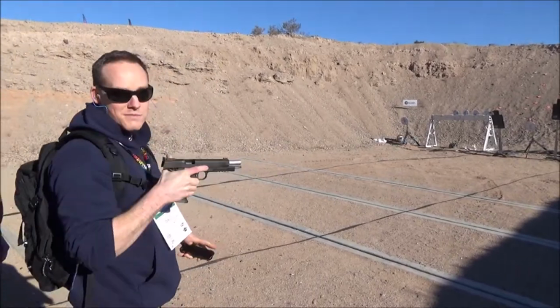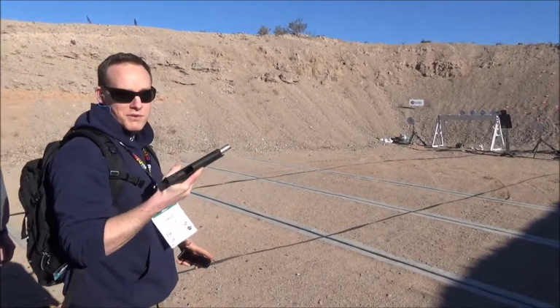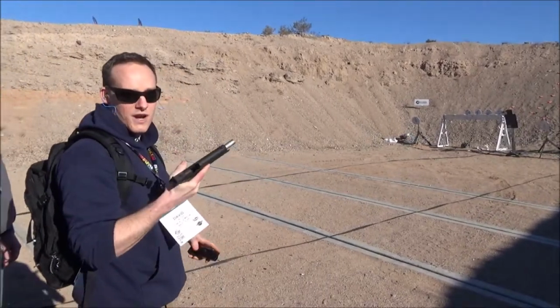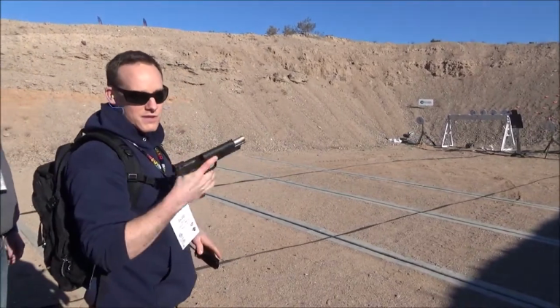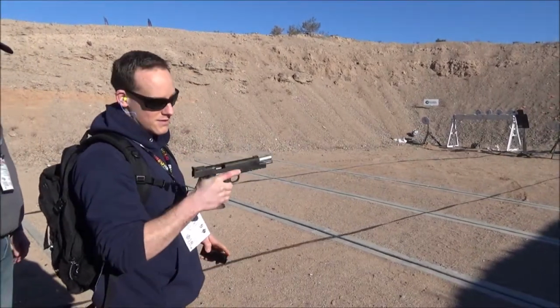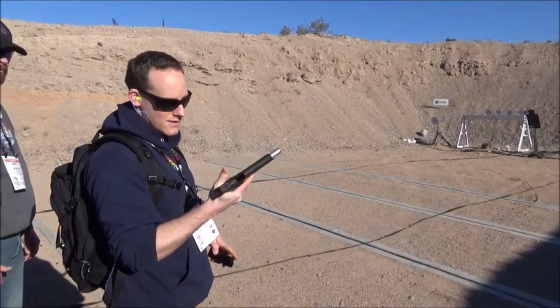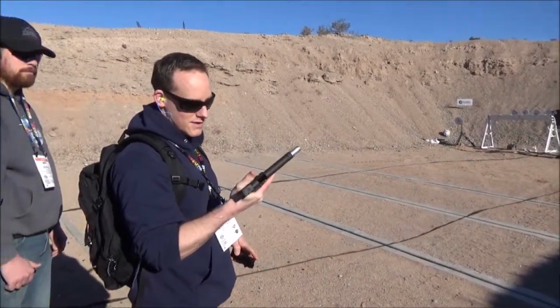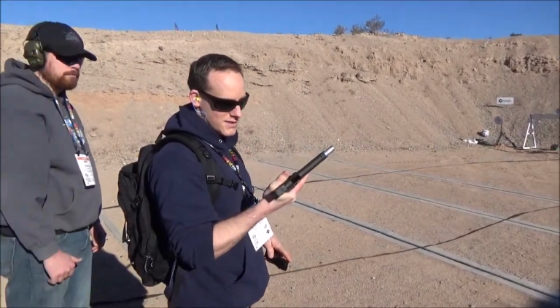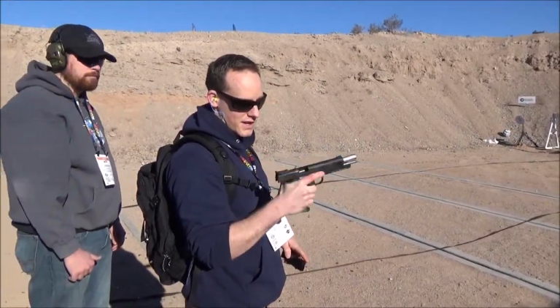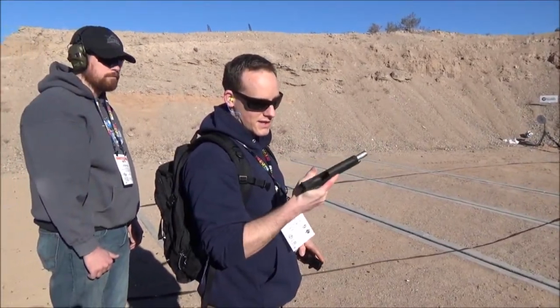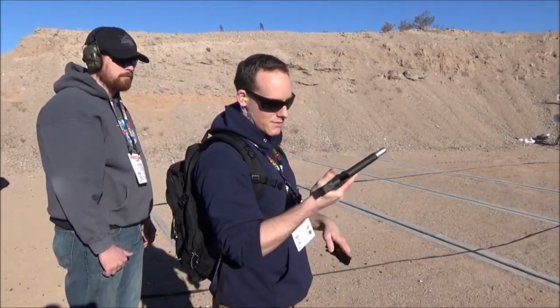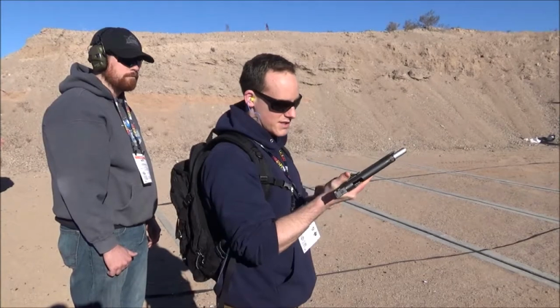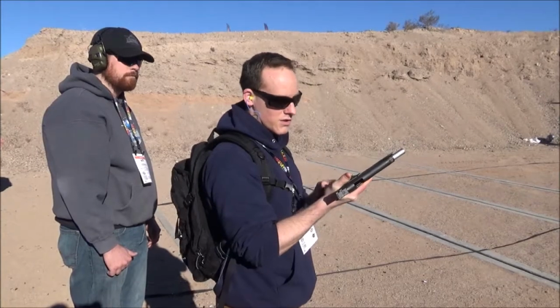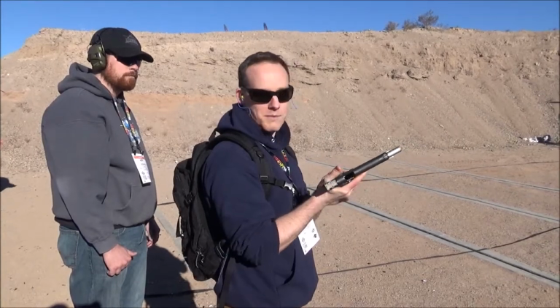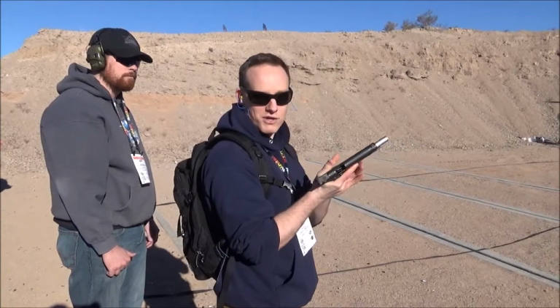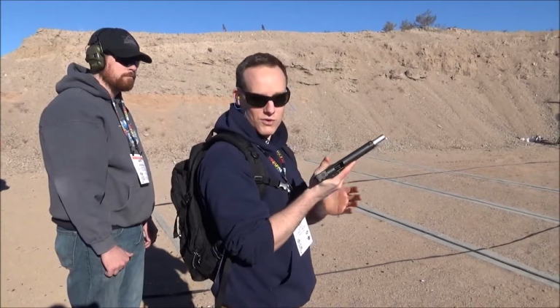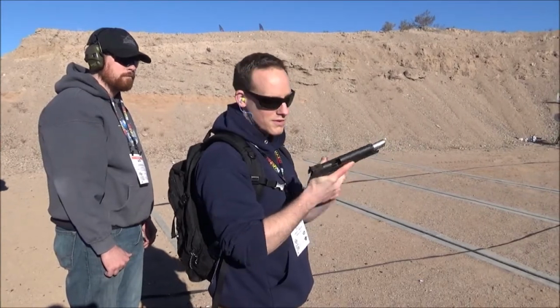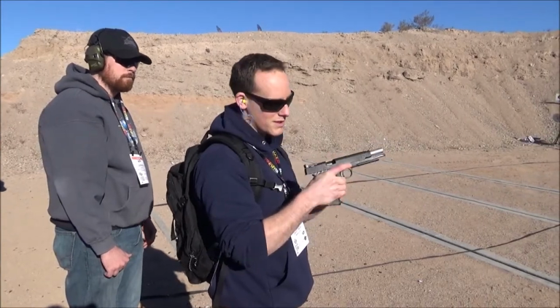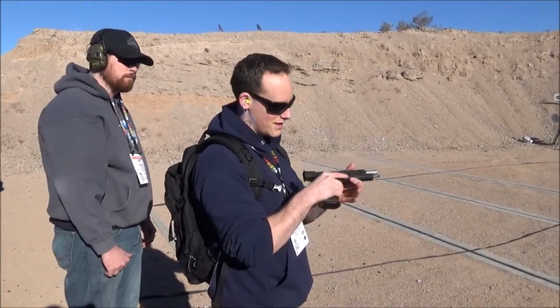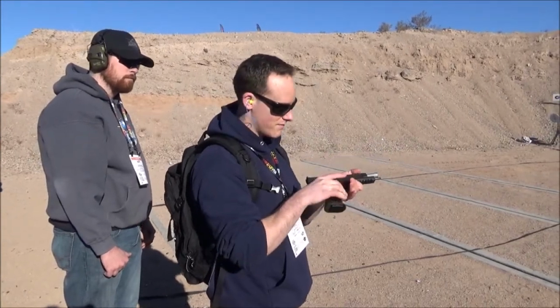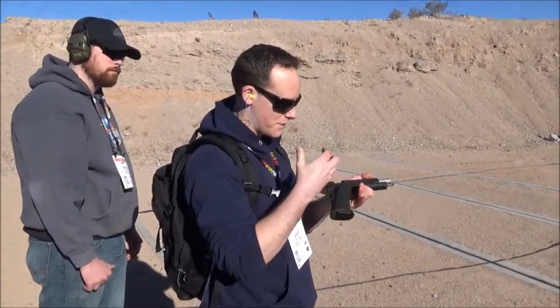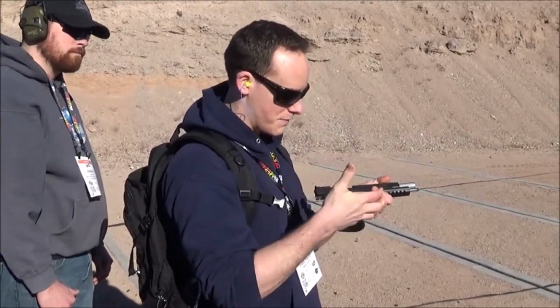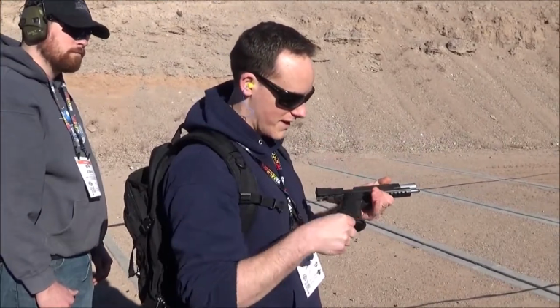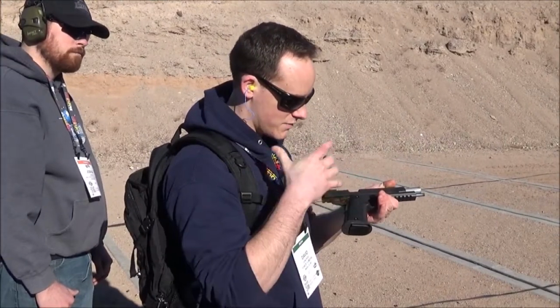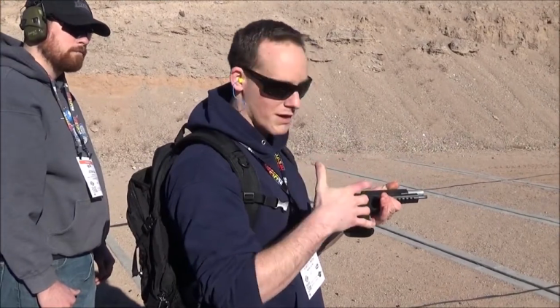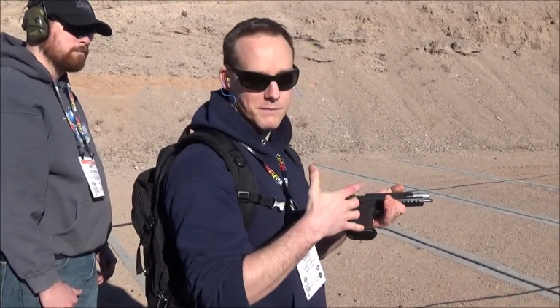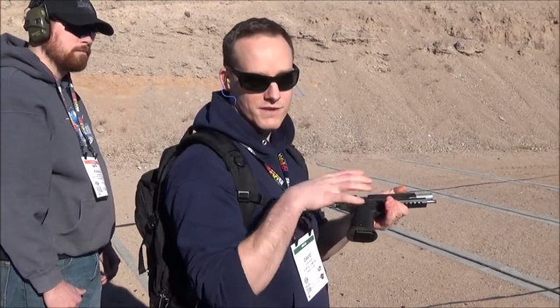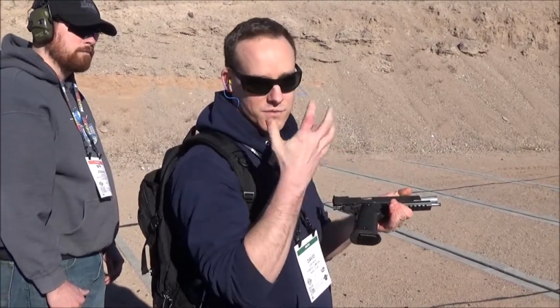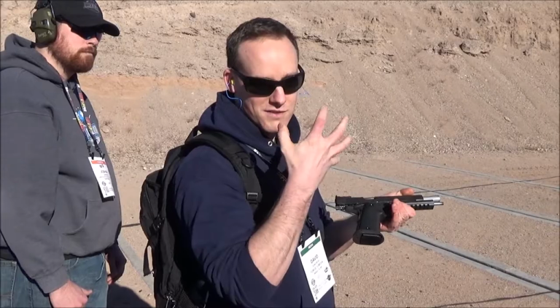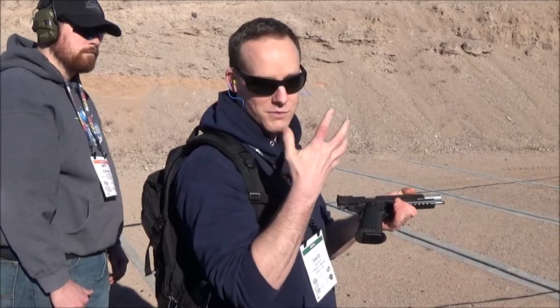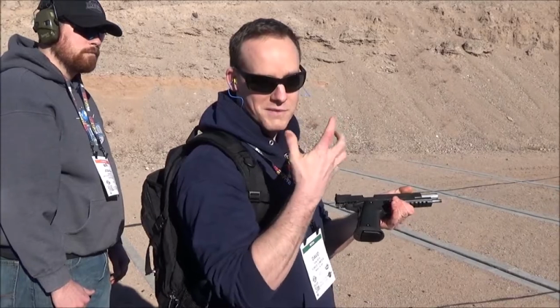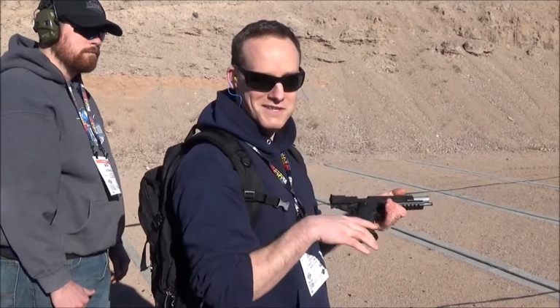It's pretty soft. The single stack lets you get a little bit more control, and for people with bigger hands this would probably be perfect — even with medium hands.